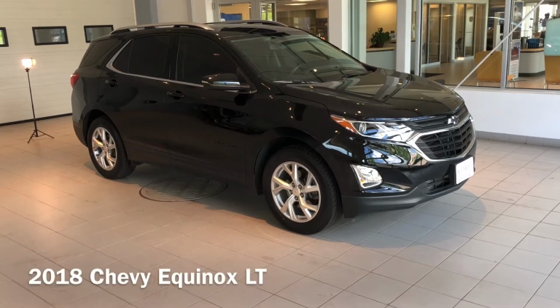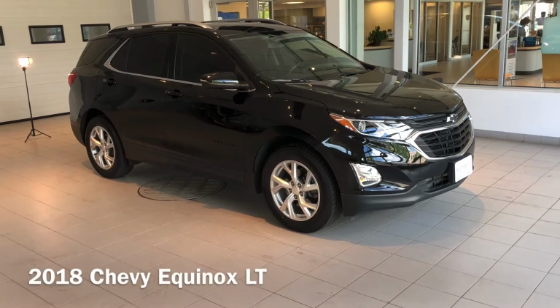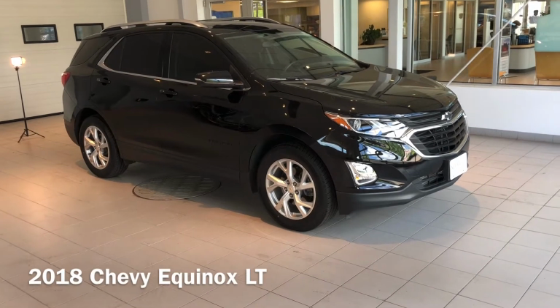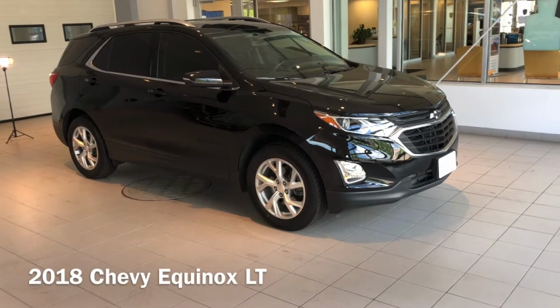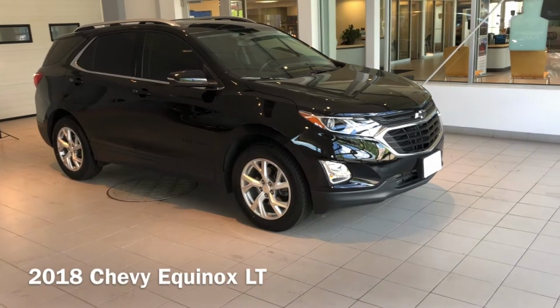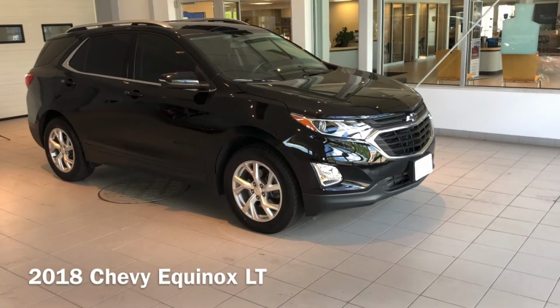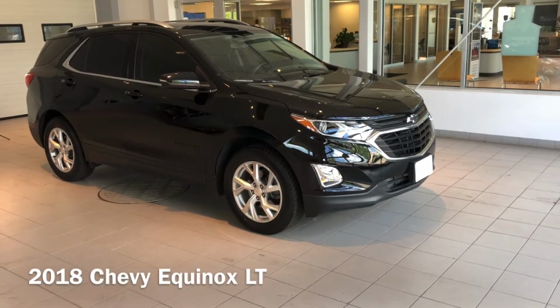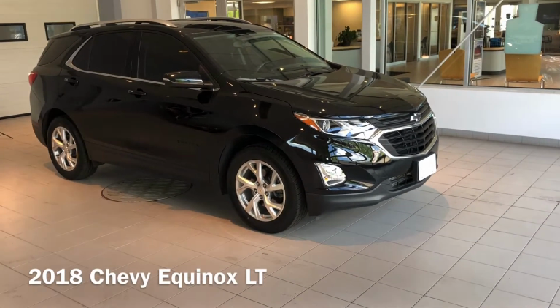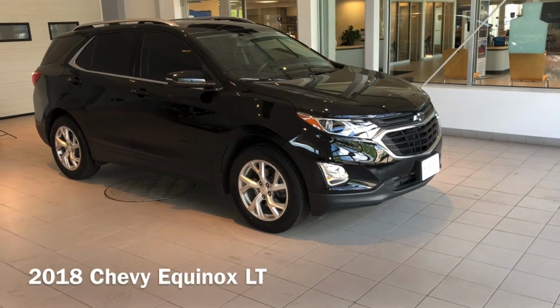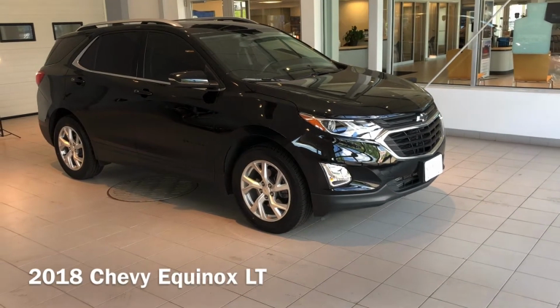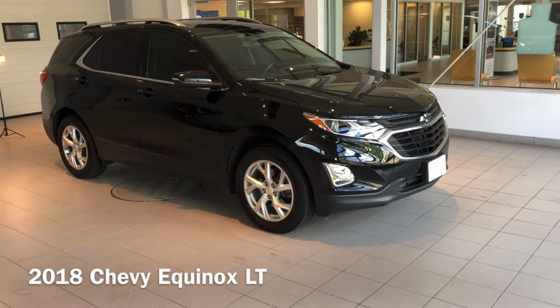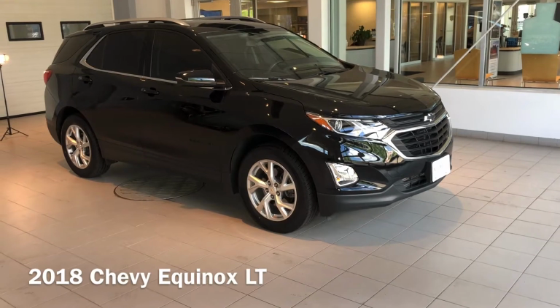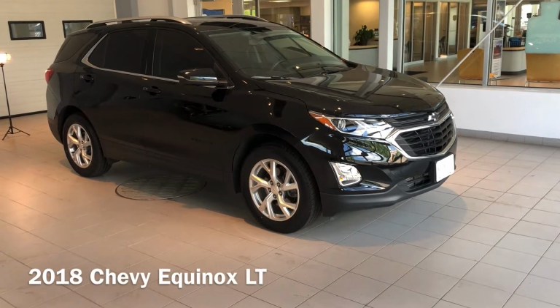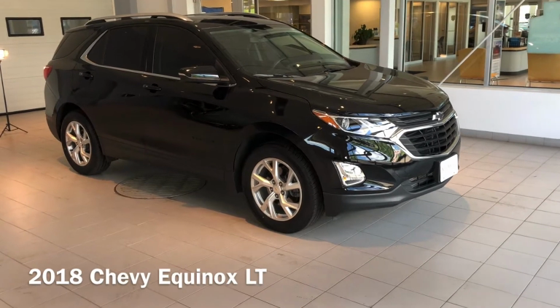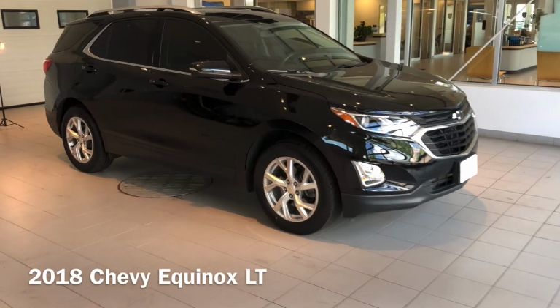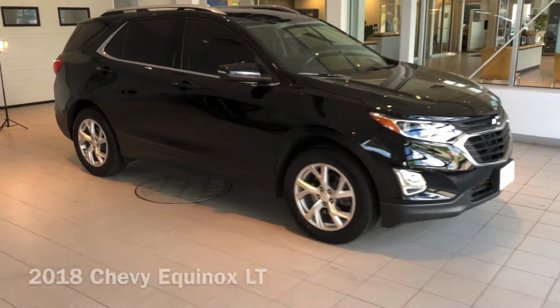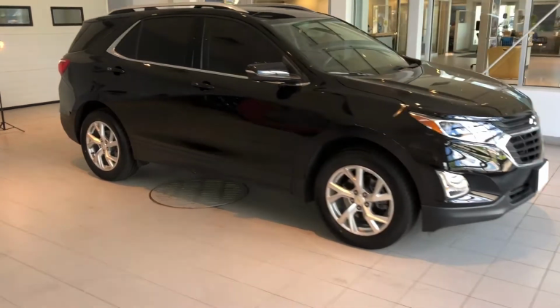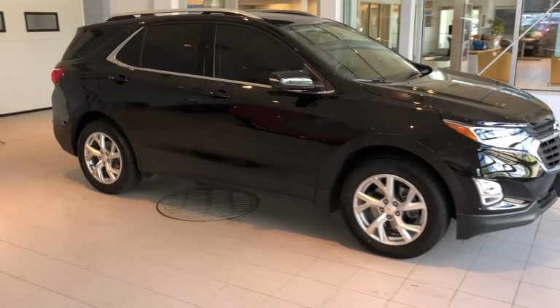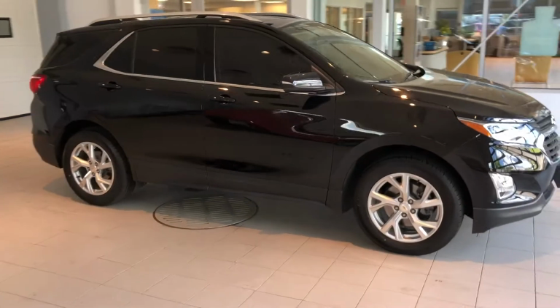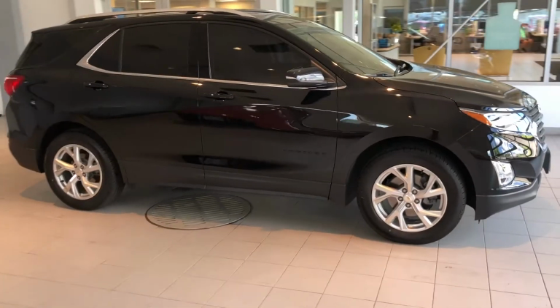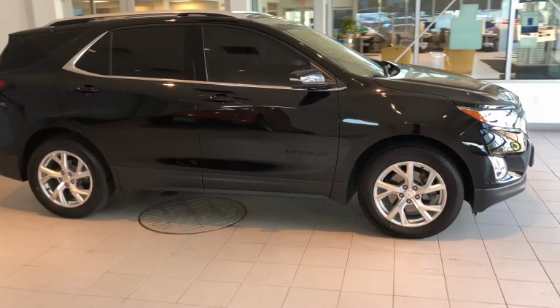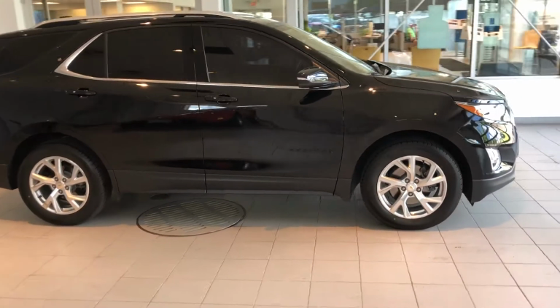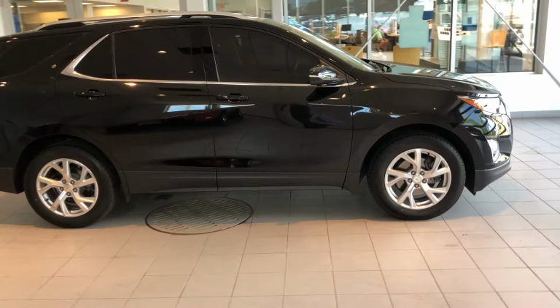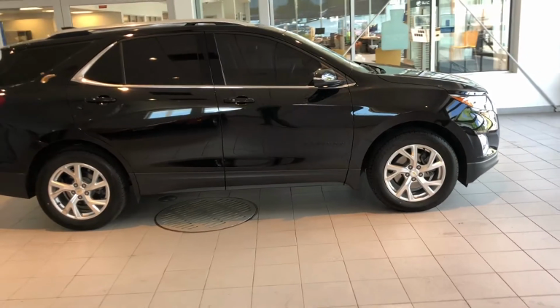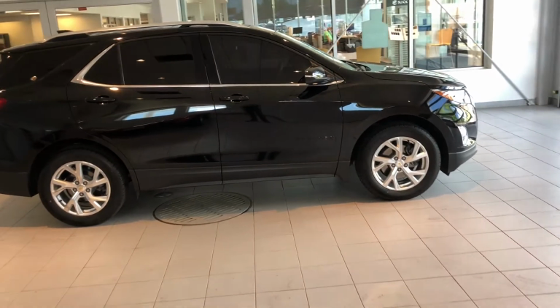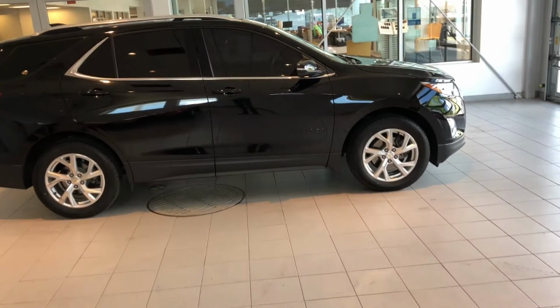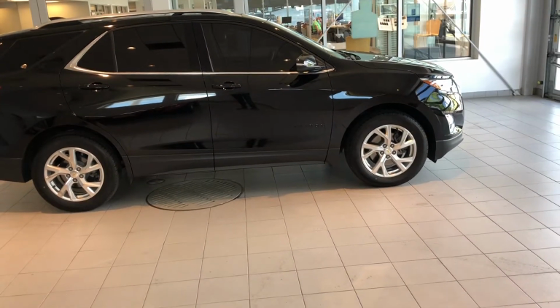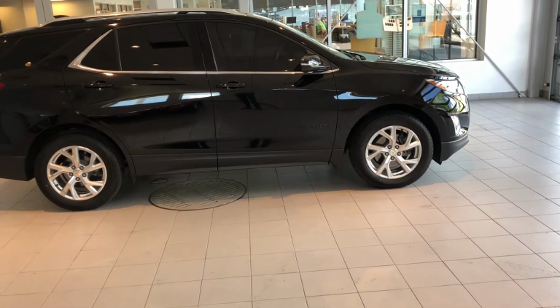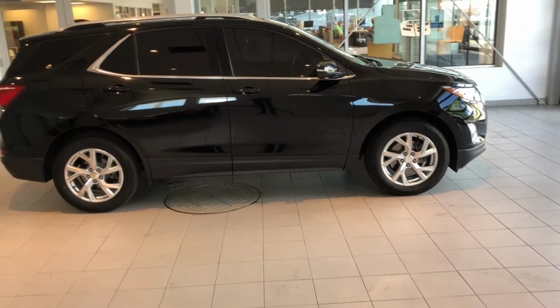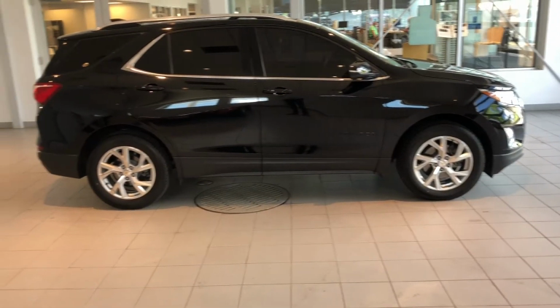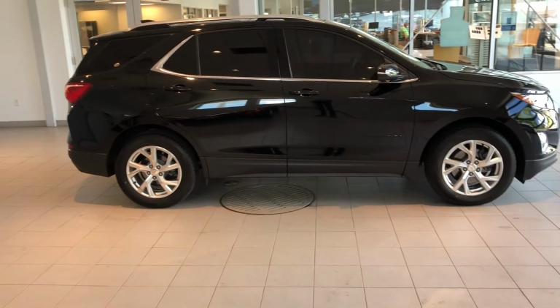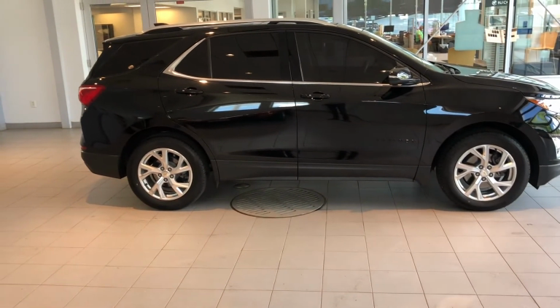Hey everyone, Taylor here with Neville Motors taking you around this 2018 Chevy Equinox. This is going to be a 2.0 liter model, so it is upgraded from the 1.5 liter 4-cylinder to the 2.0 liter turbo. Really a nice engine.